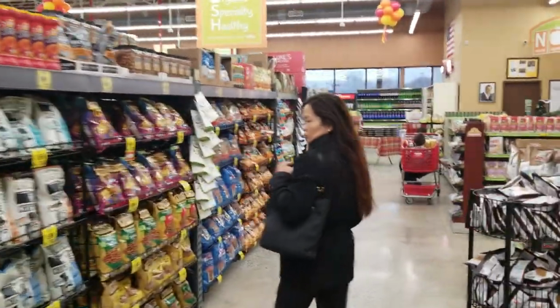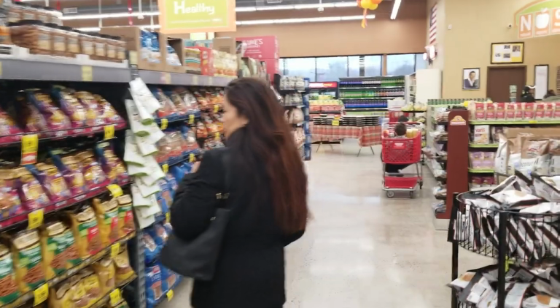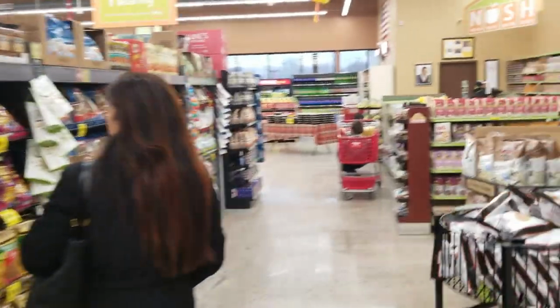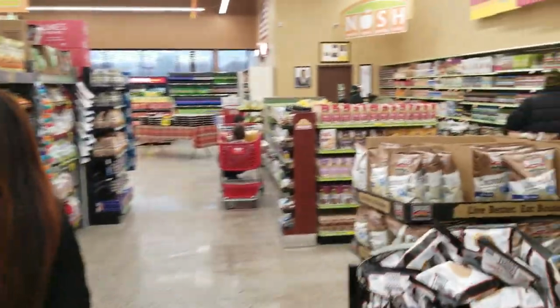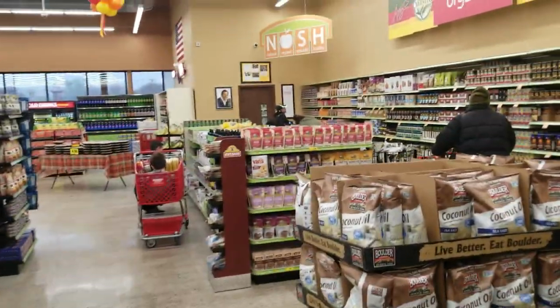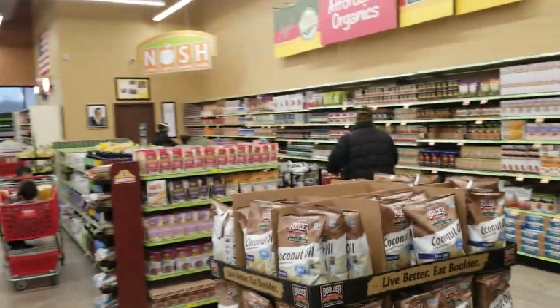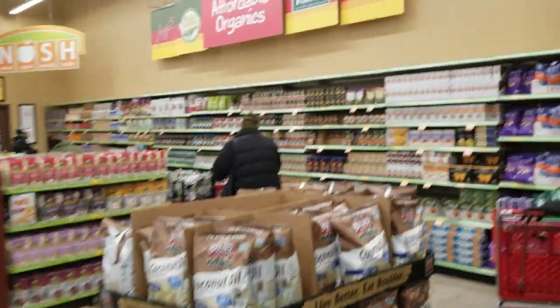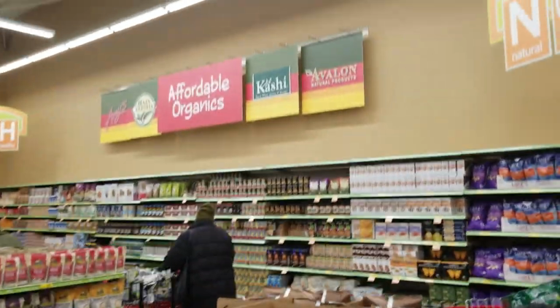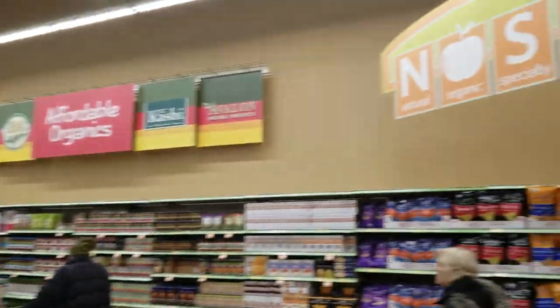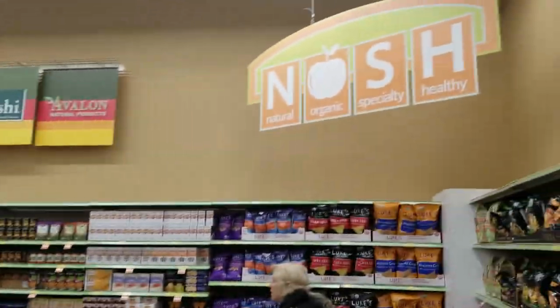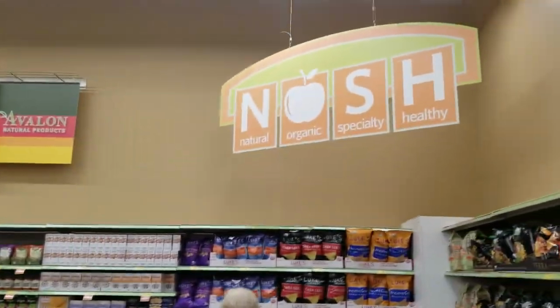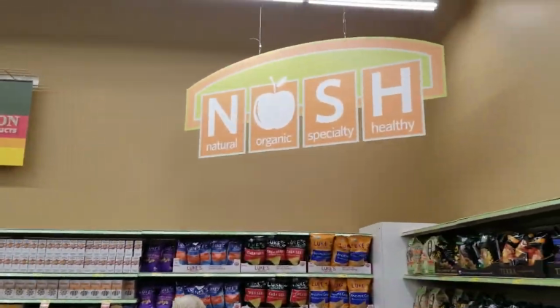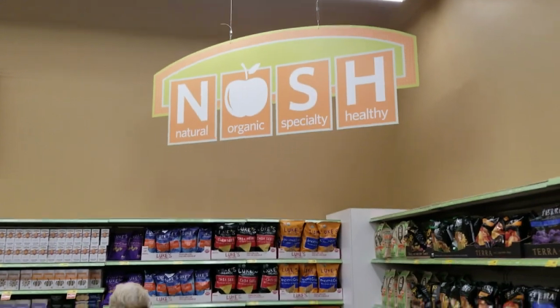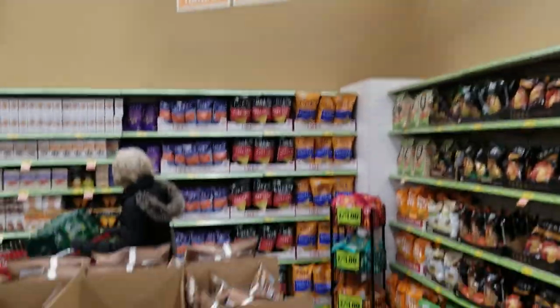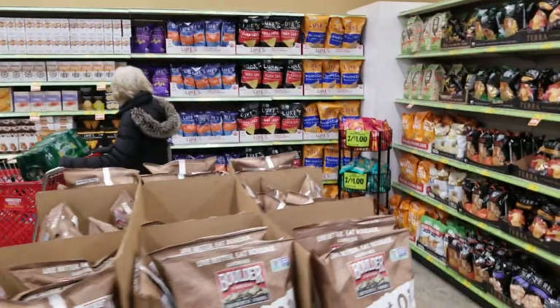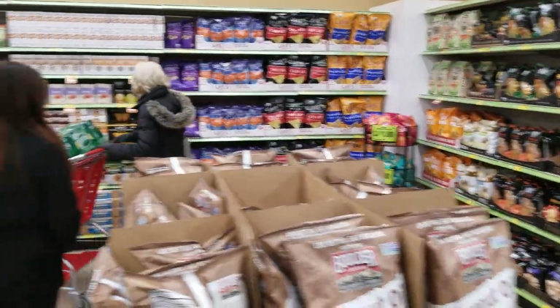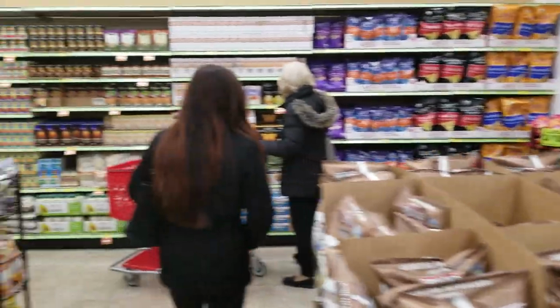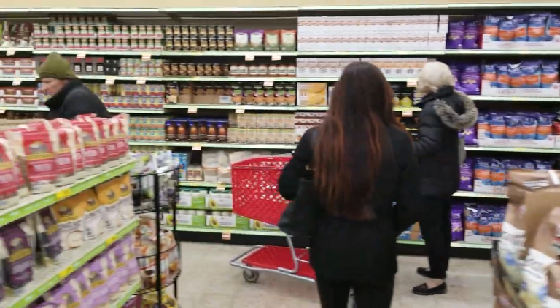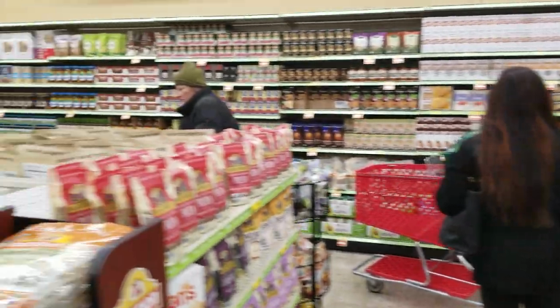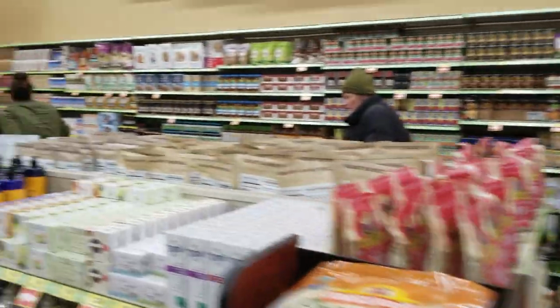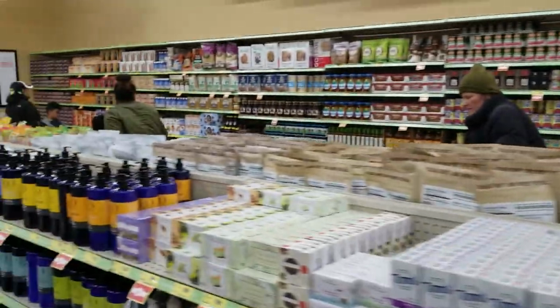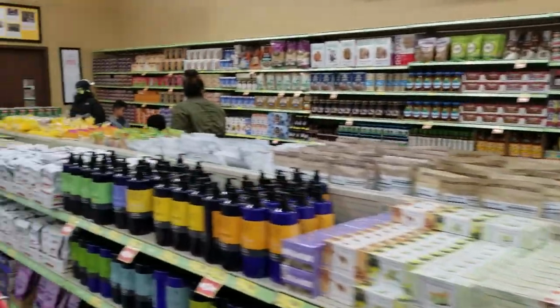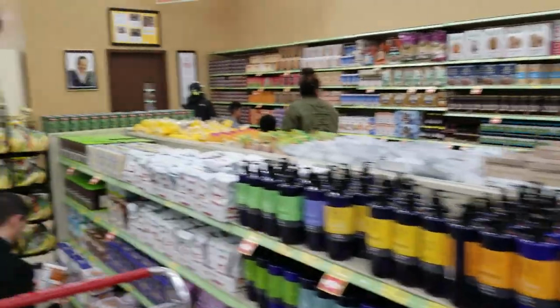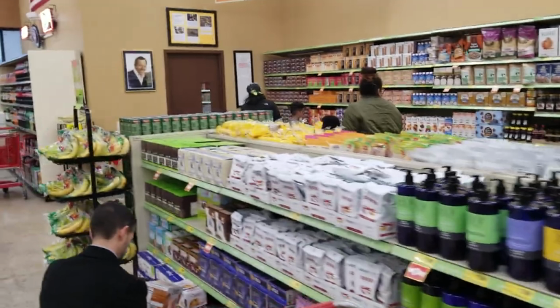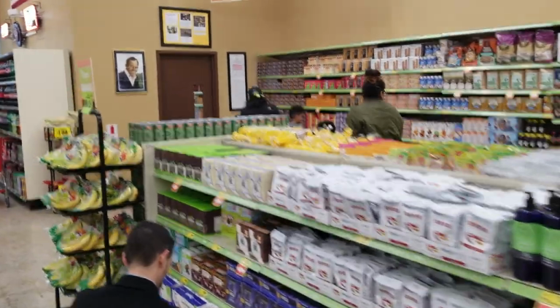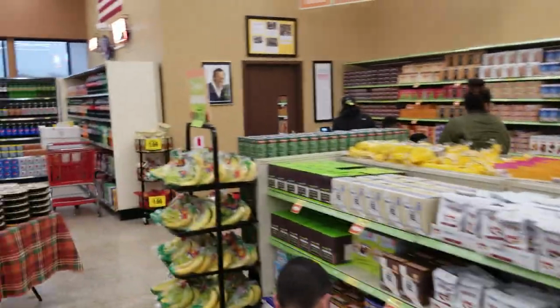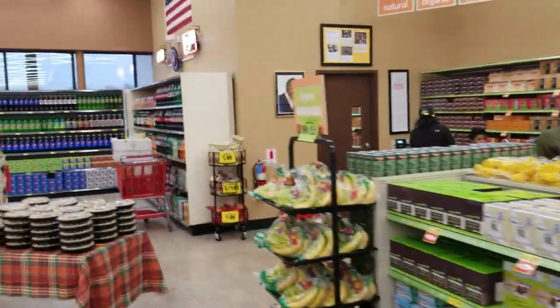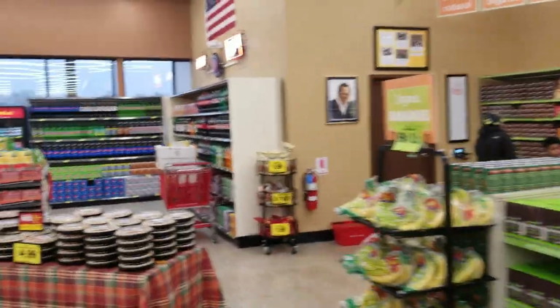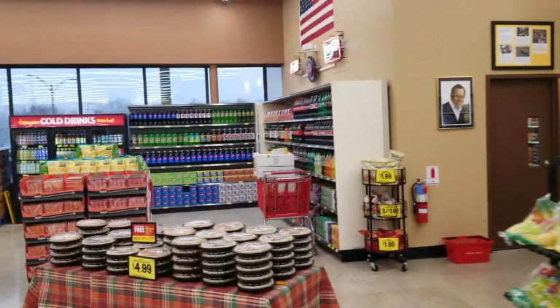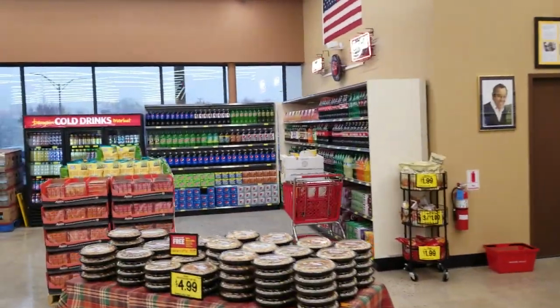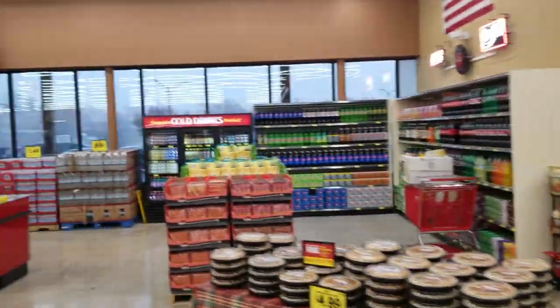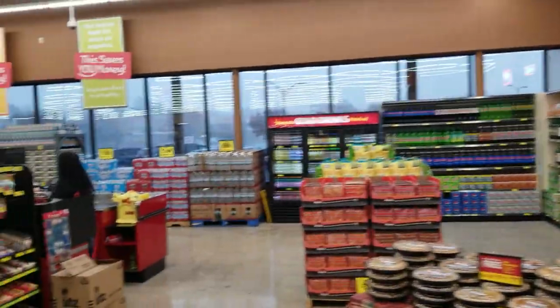In this store they don't have beer and wine, so we have a huge natural and organic section — especially healthy Nosh, as we call it. Offices here, and five checkouts.